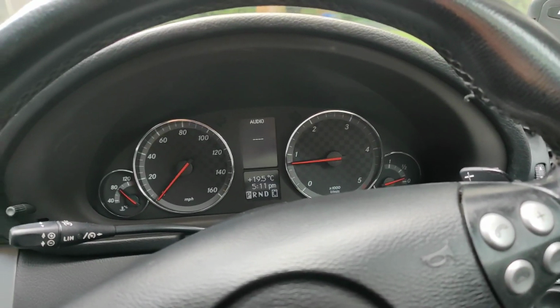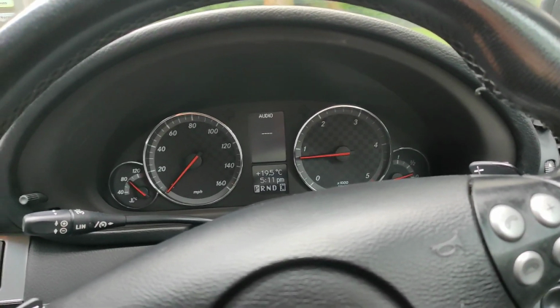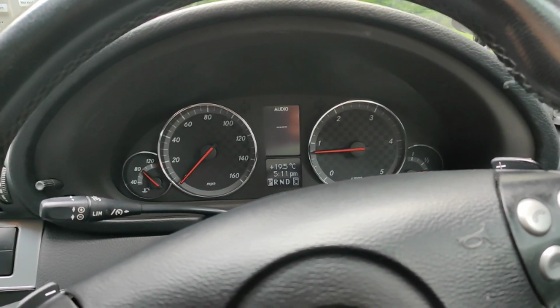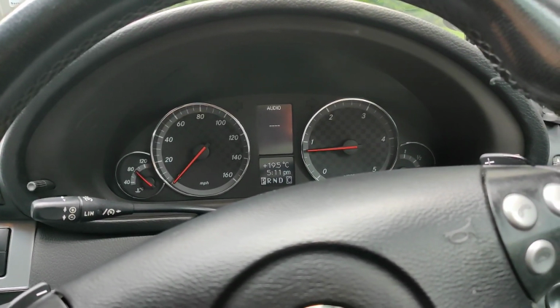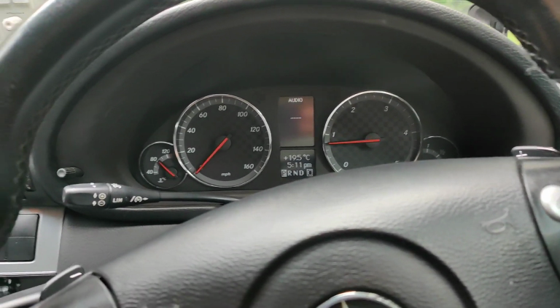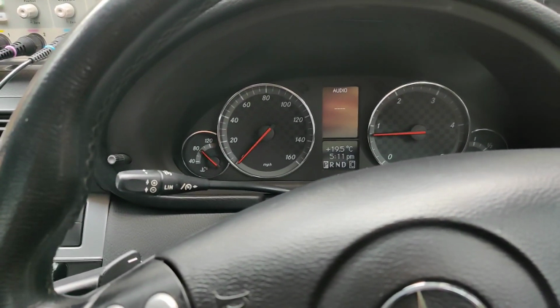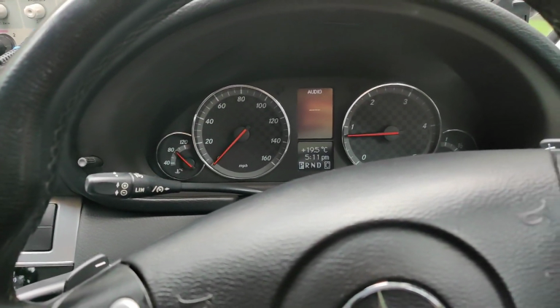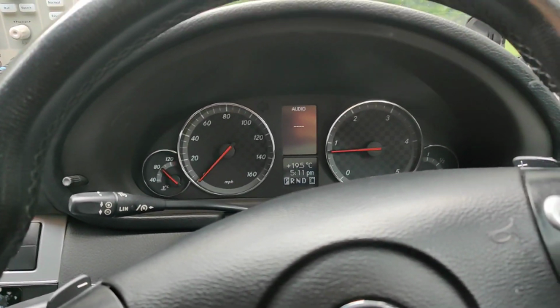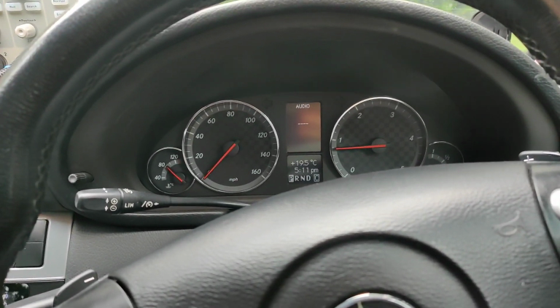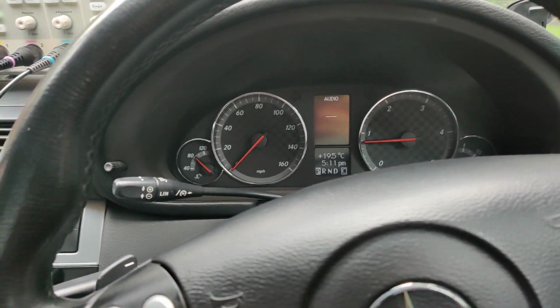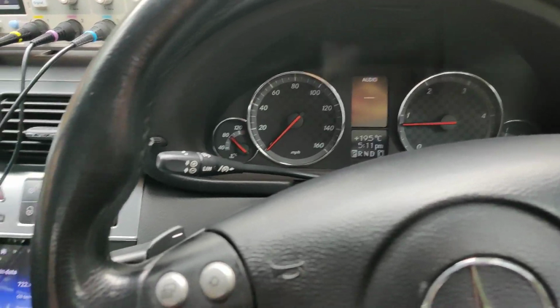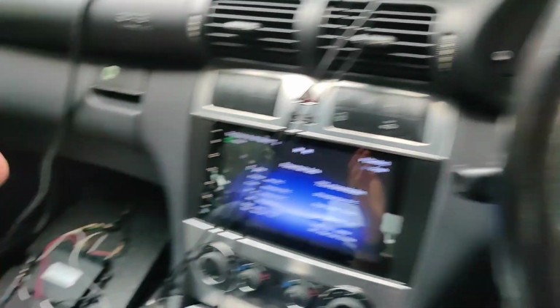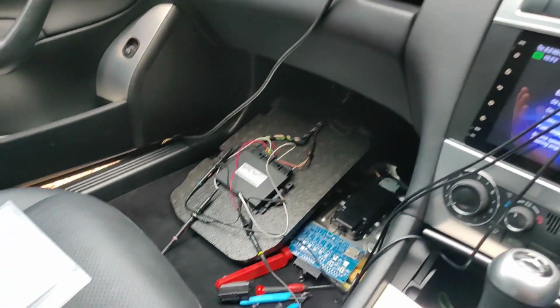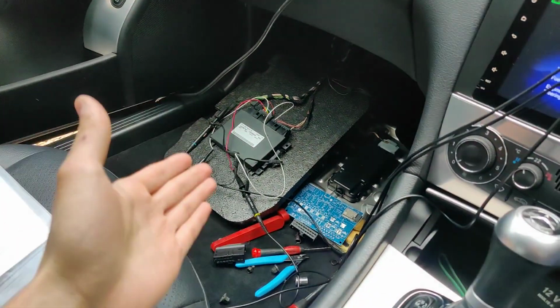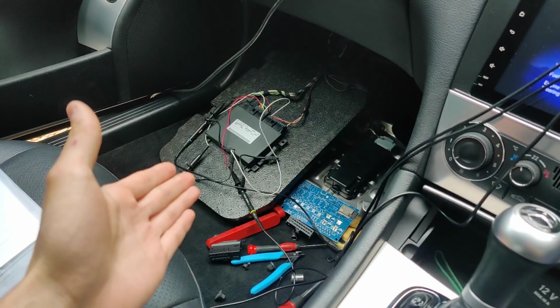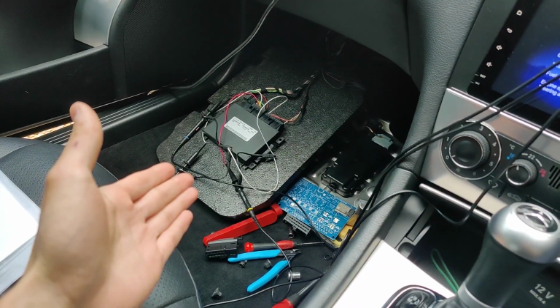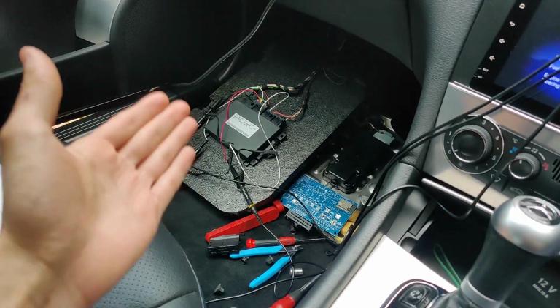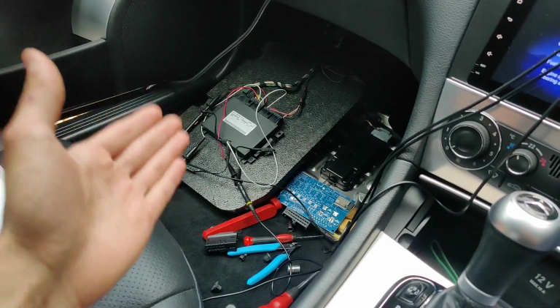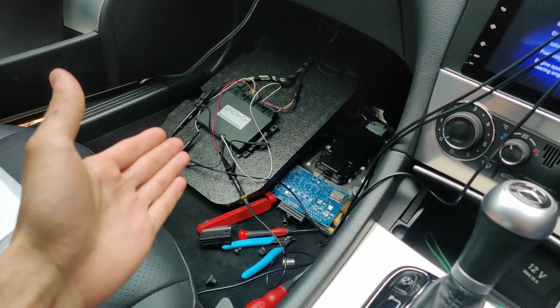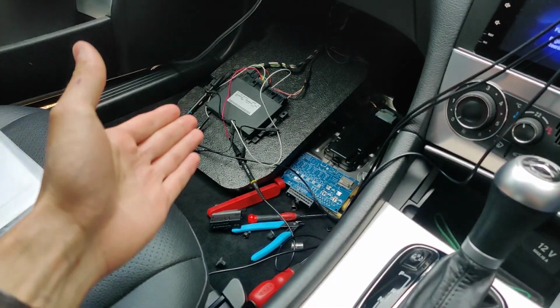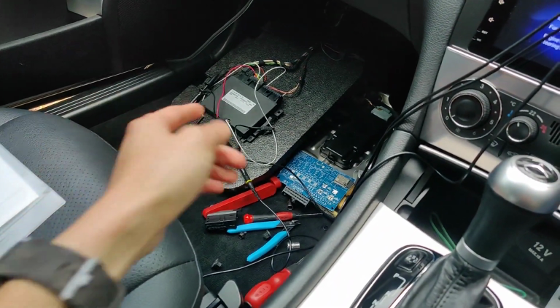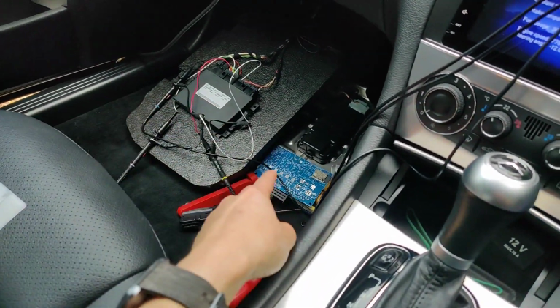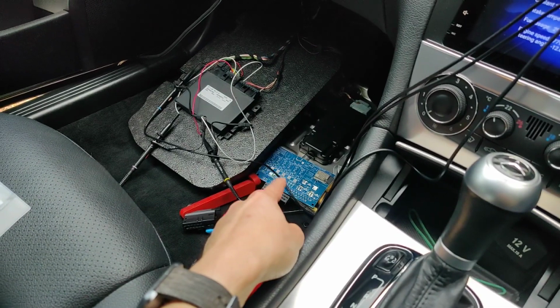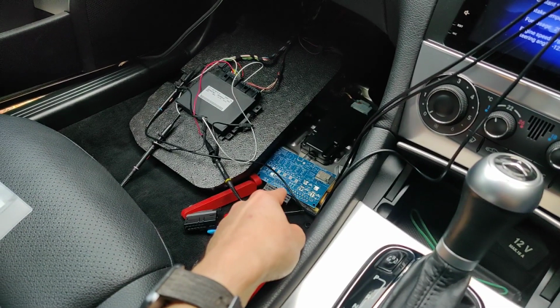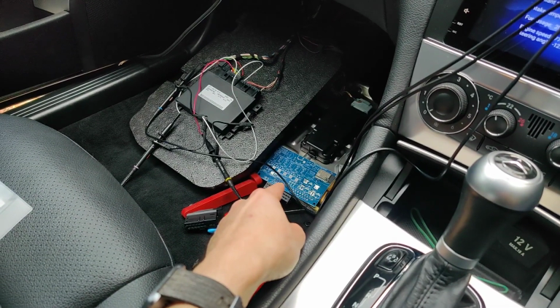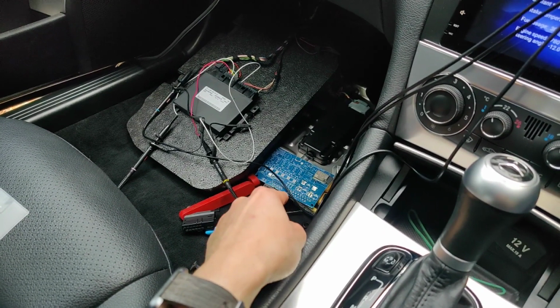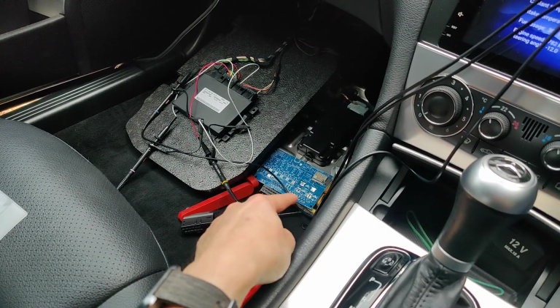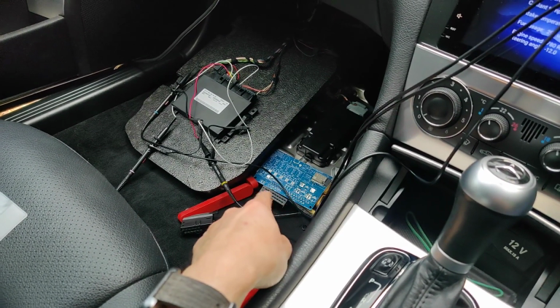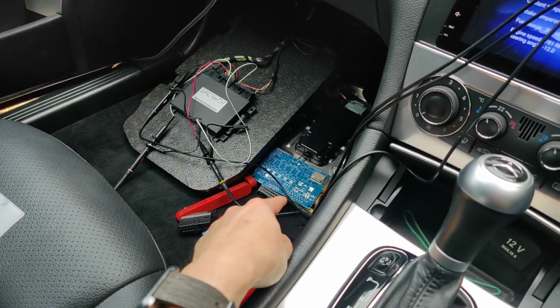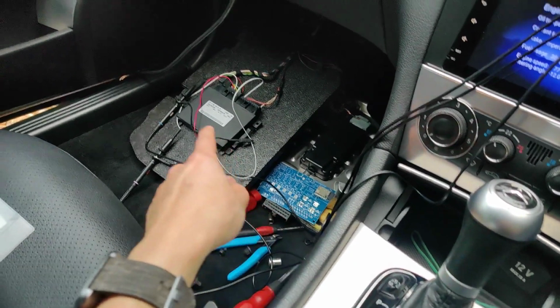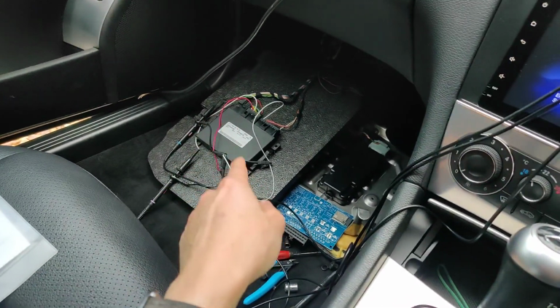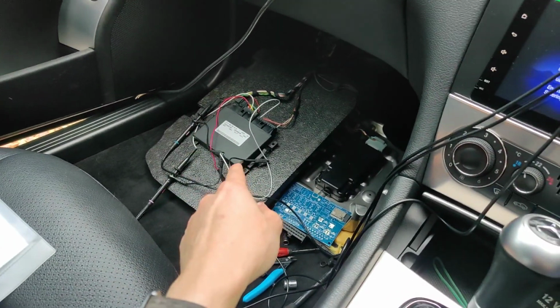Just a quick update on my NAG52 gearbox controller project. I have been spending the day today probing the stock controller which comes with the gearbox. Ignore my test PCB — I was just using that for a pin reference so I know what to connect to.